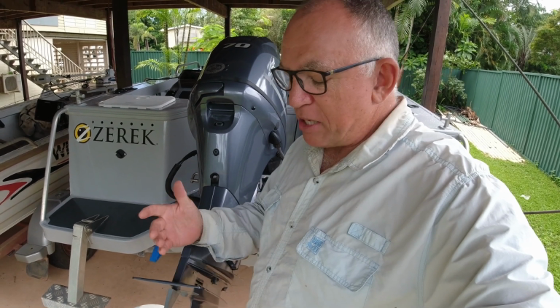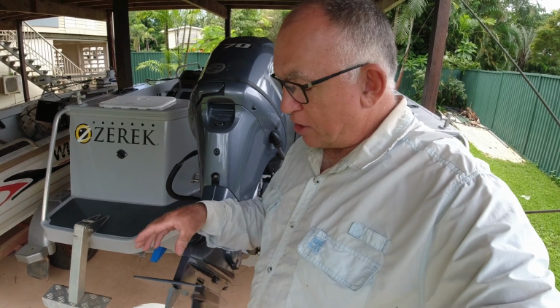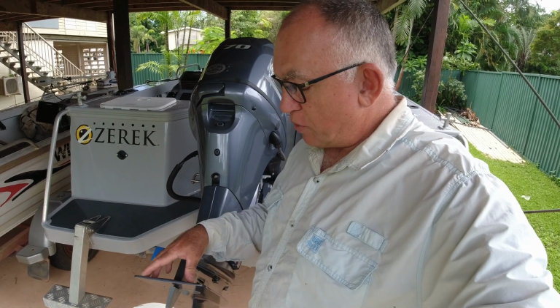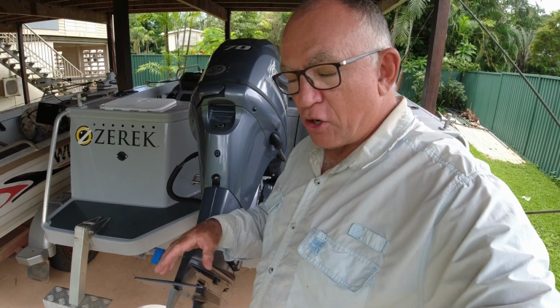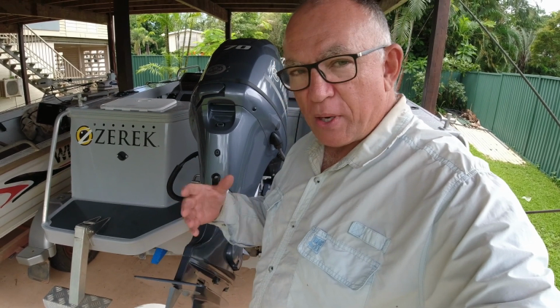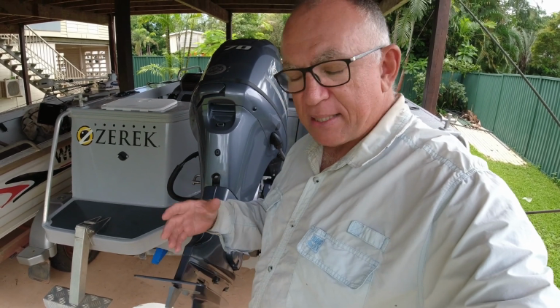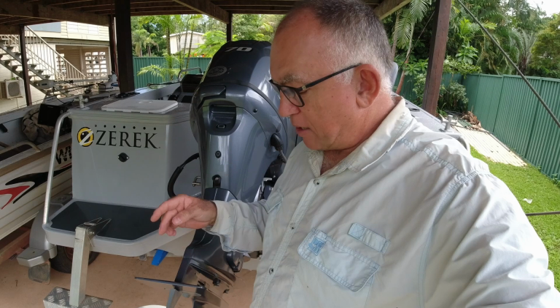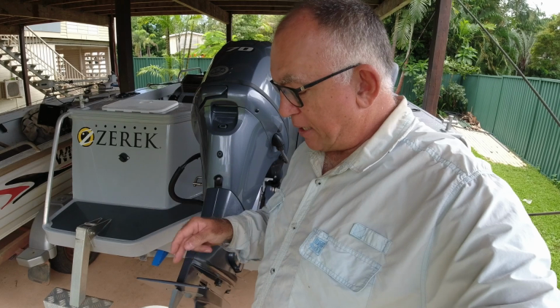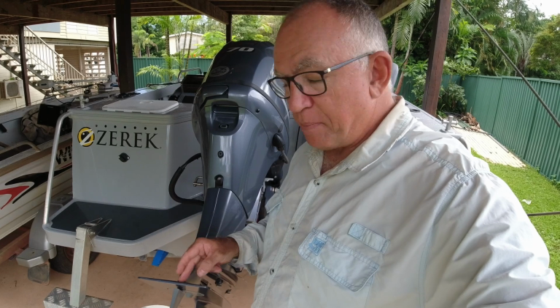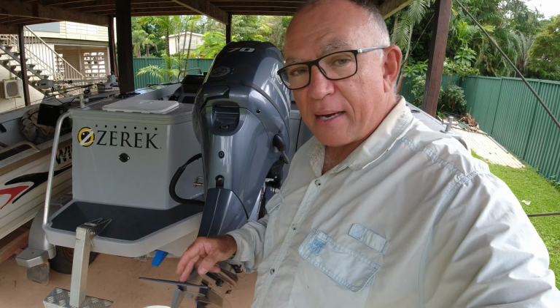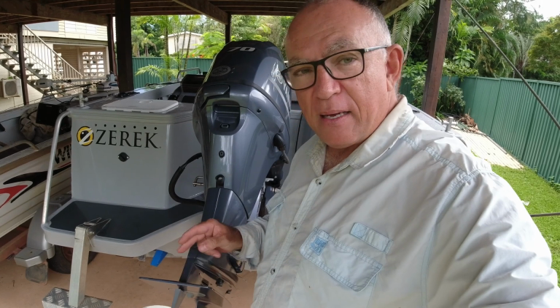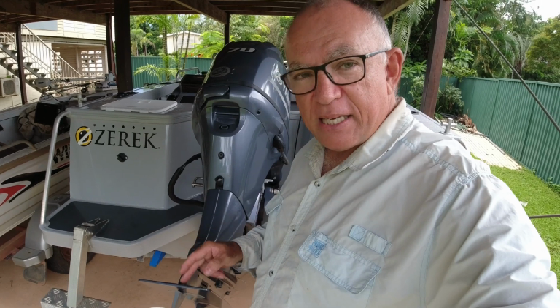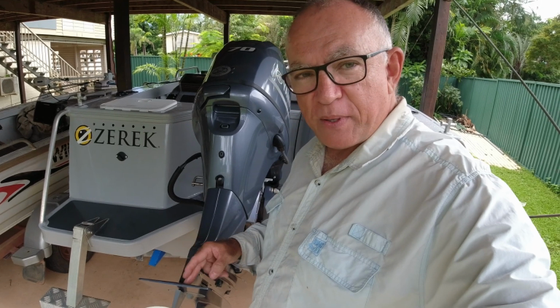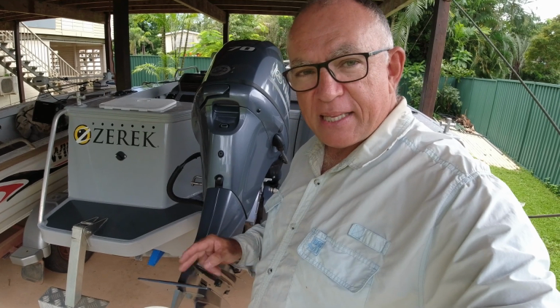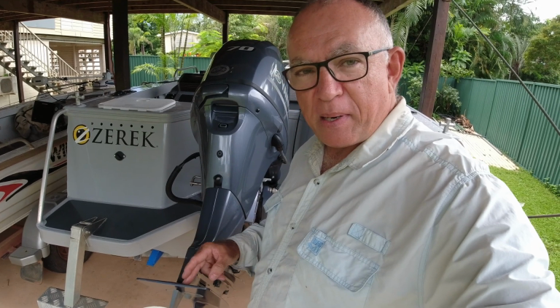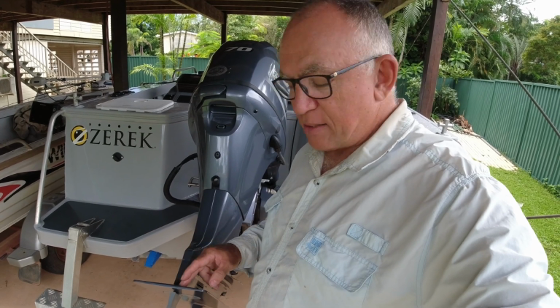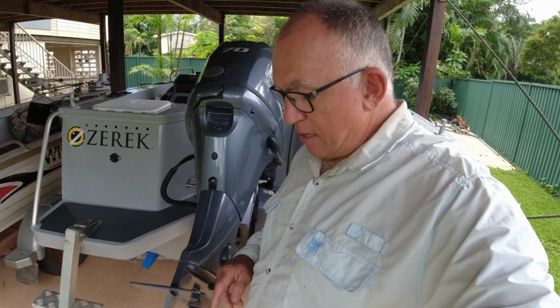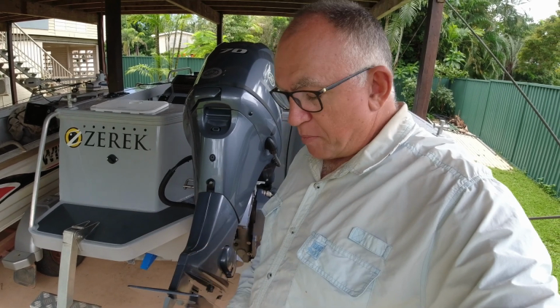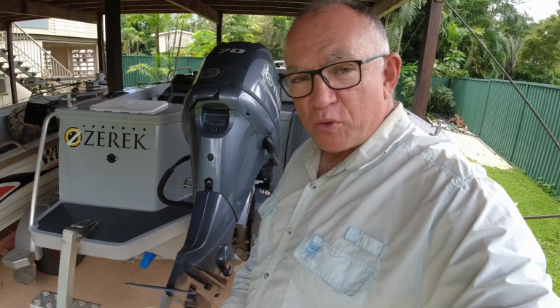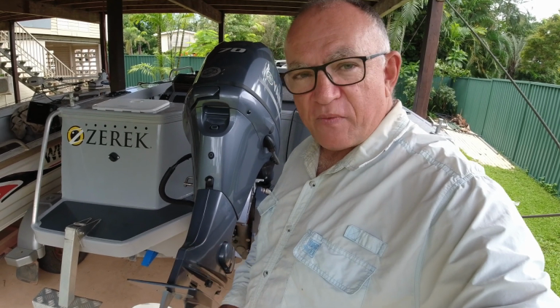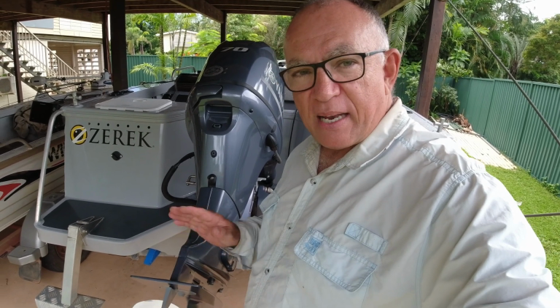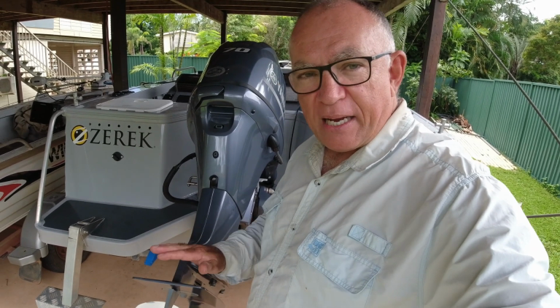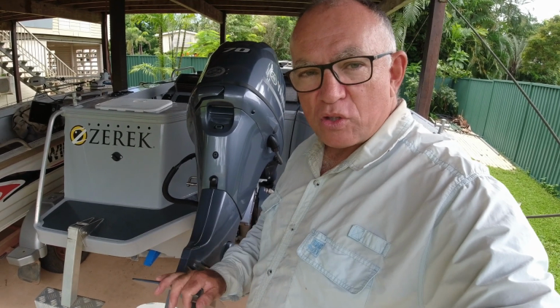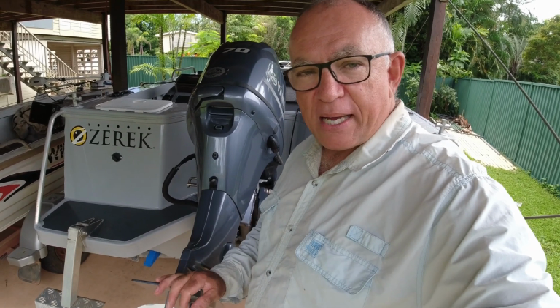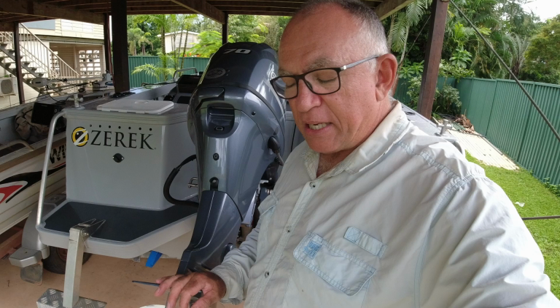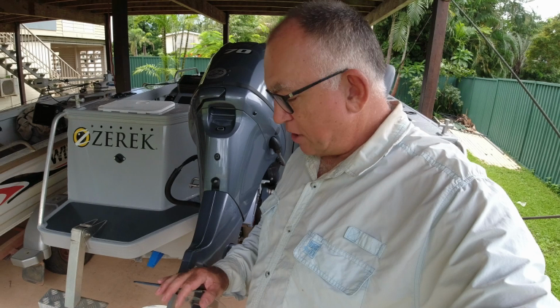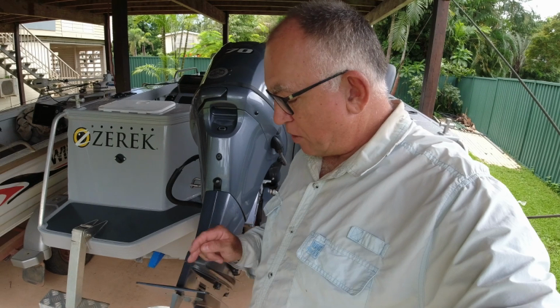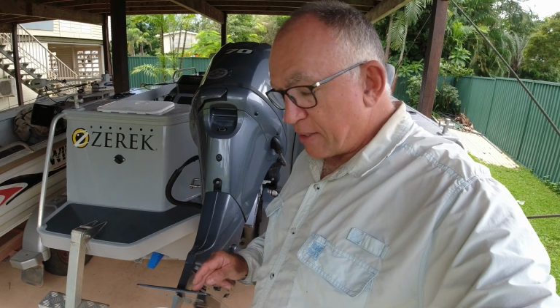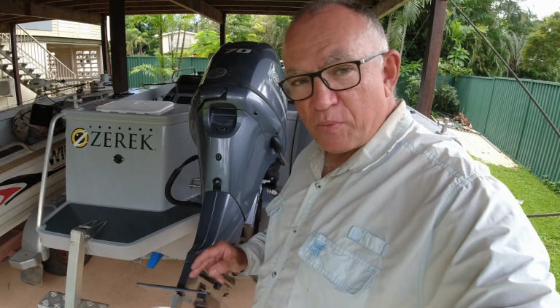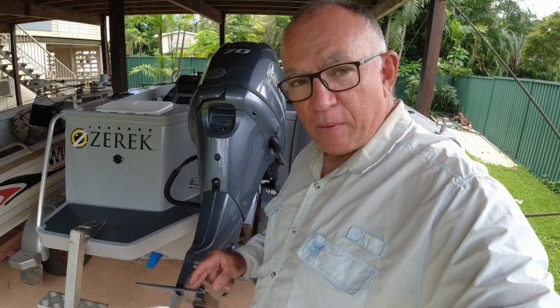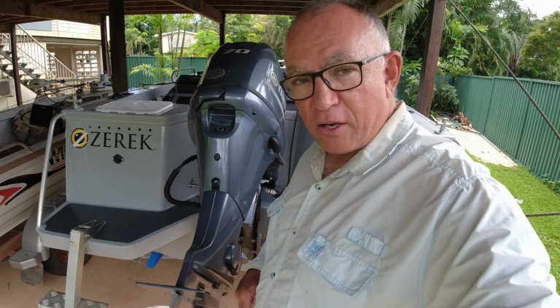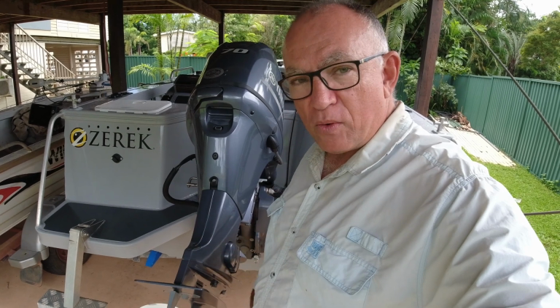There's a bit of science to it that I don't completely understand. But without these plates, the prop will just ventilate and cause a lot of cavitation as well — so these are worth their weight in gold.